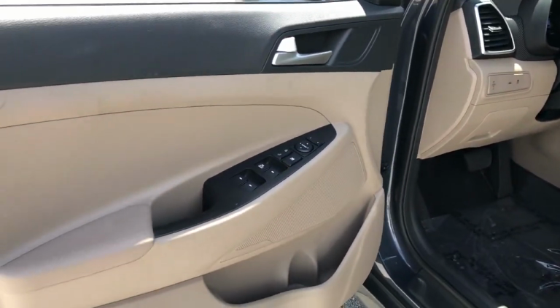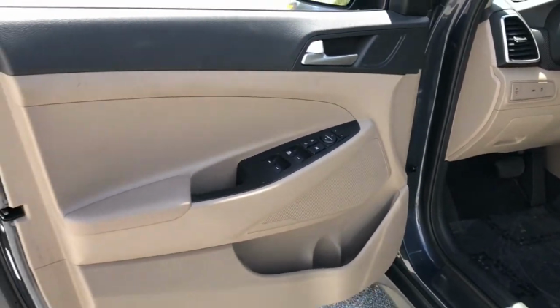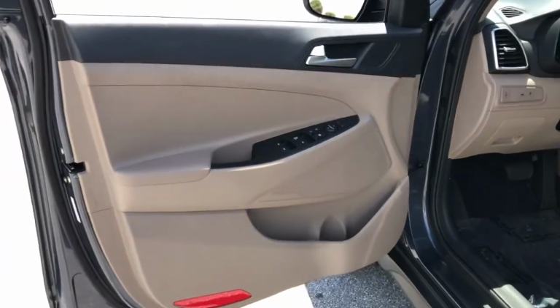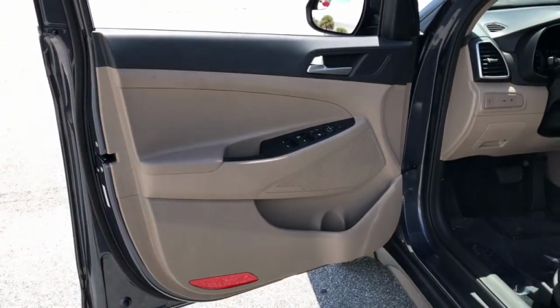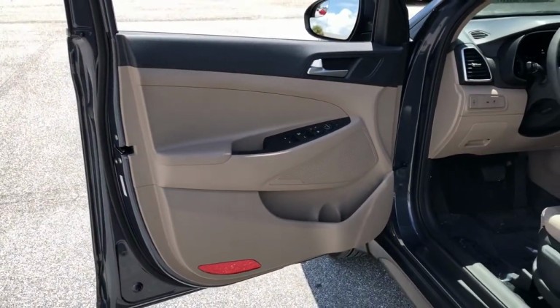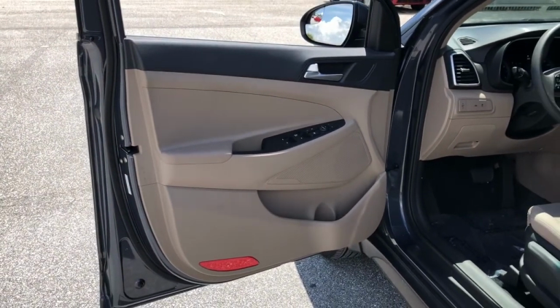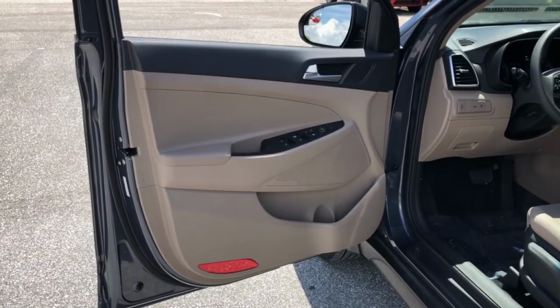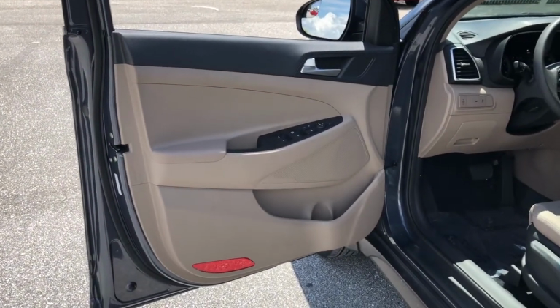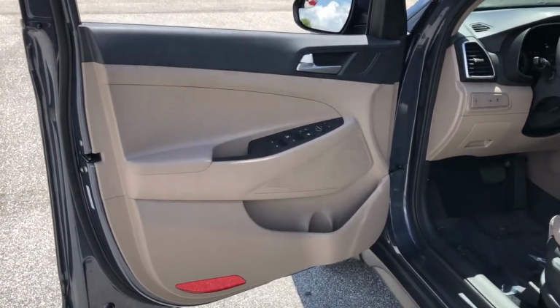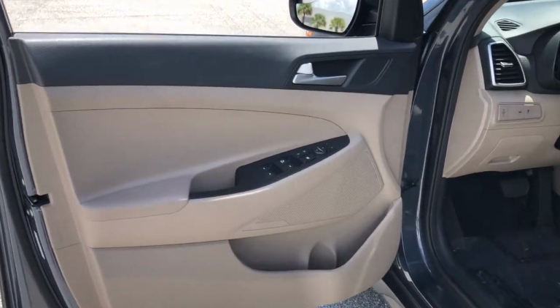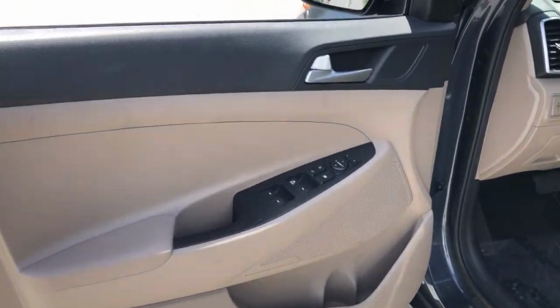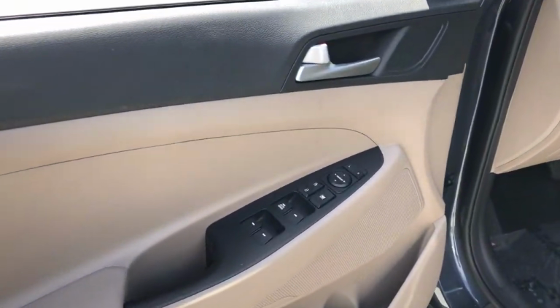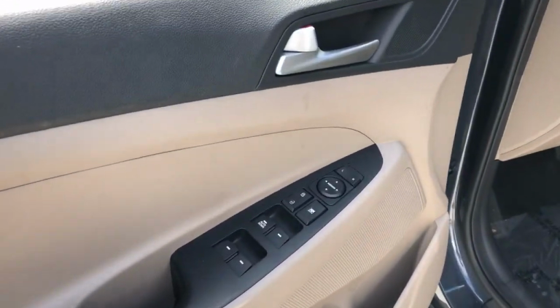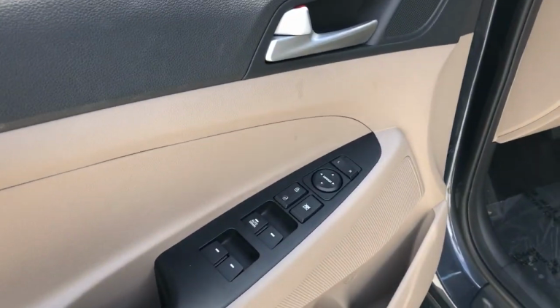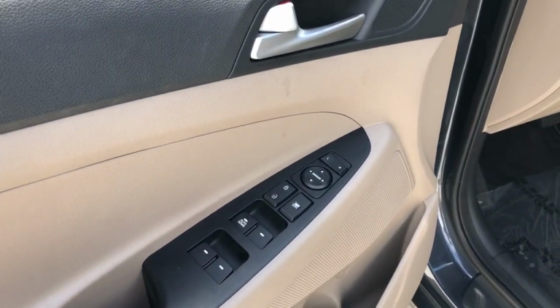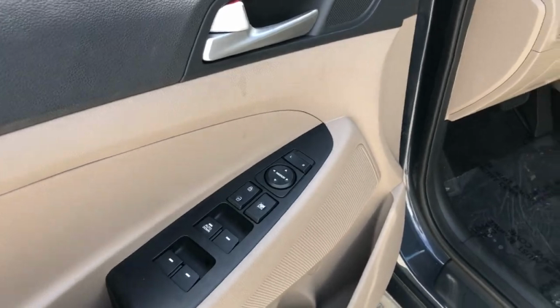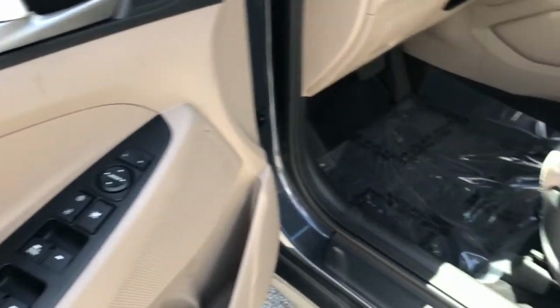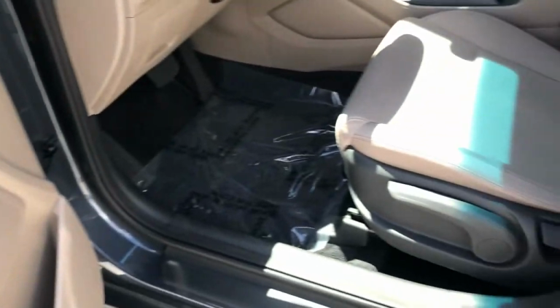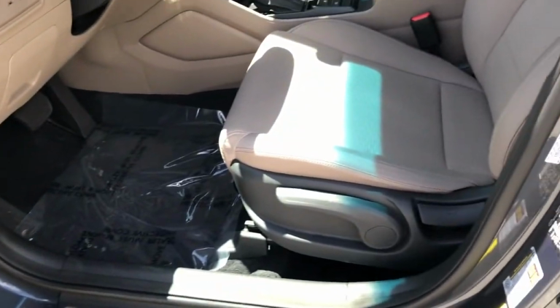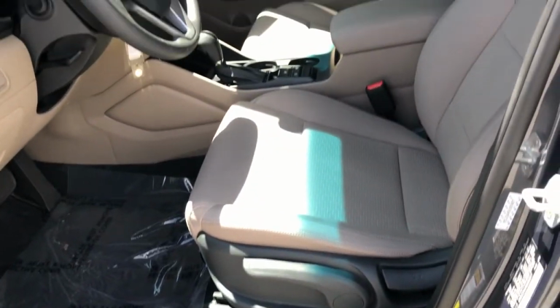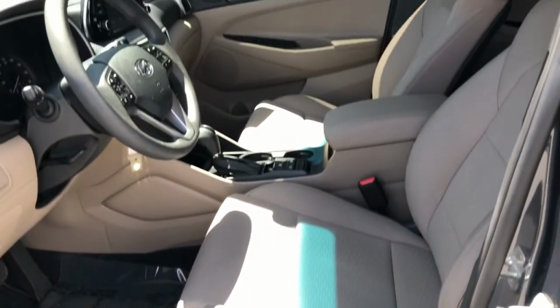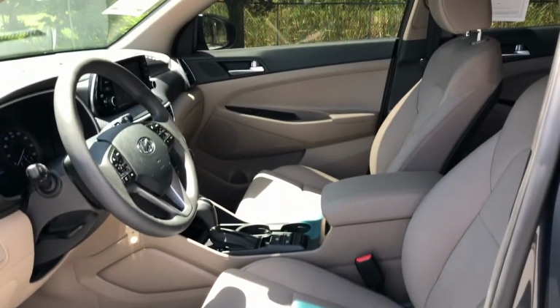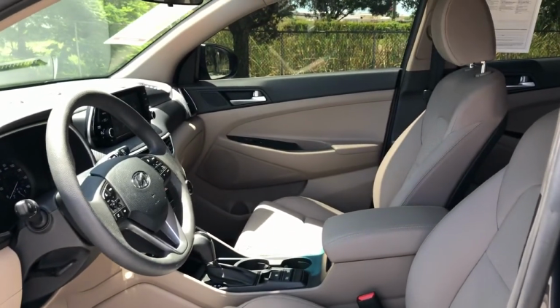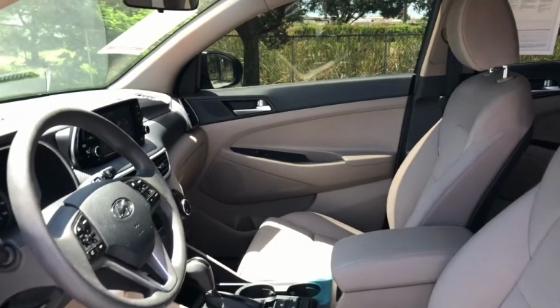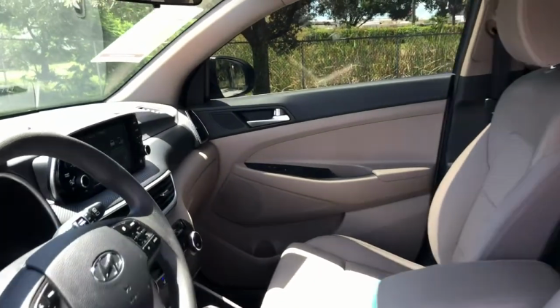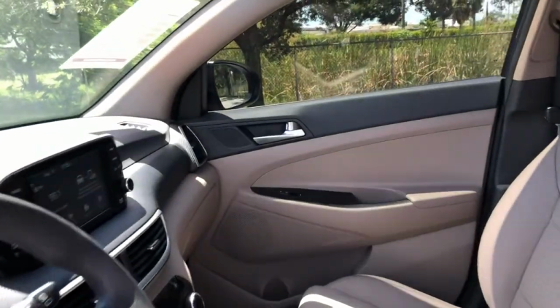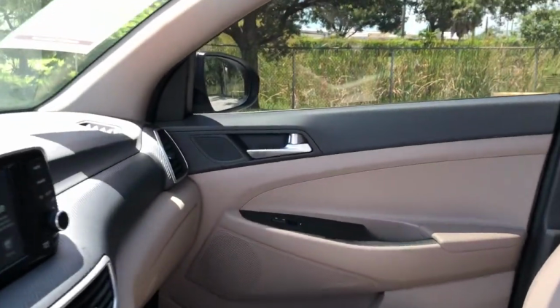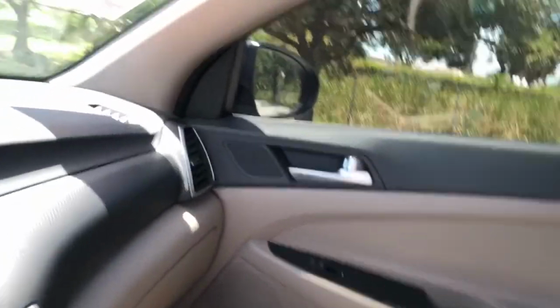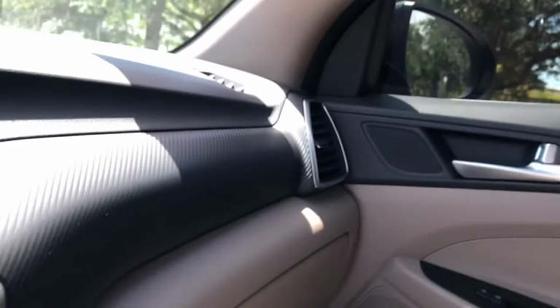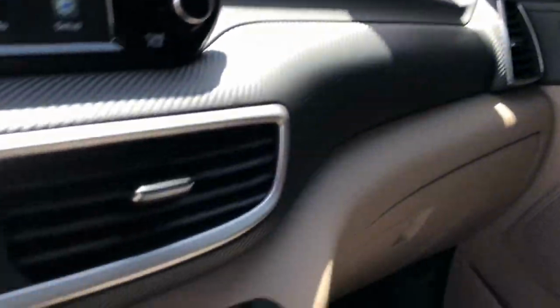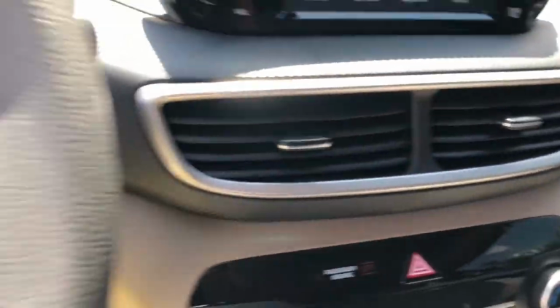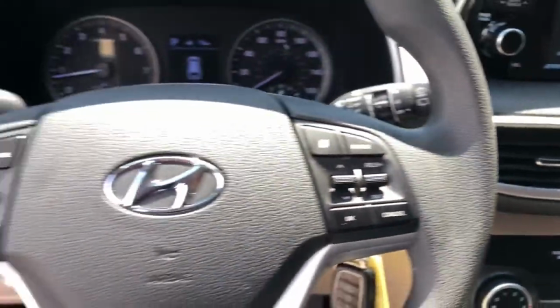These are just some of the great options this vehicle comes with: electronic stability control, trip computer, bucket seats, power windows, four-wheel disc brakes, and power steering.